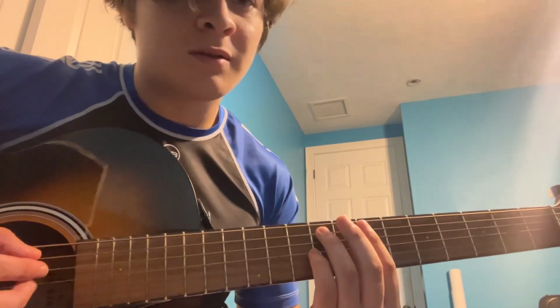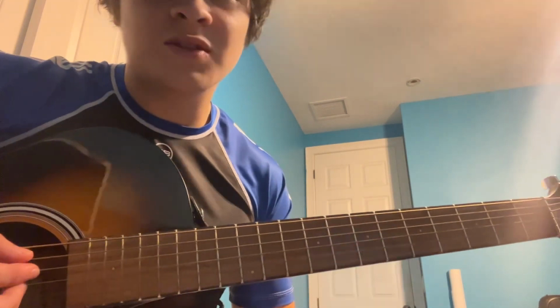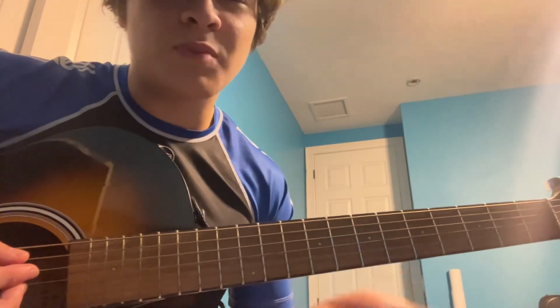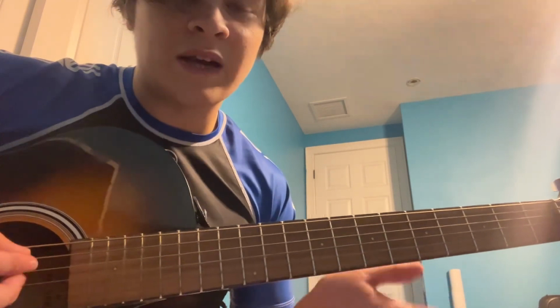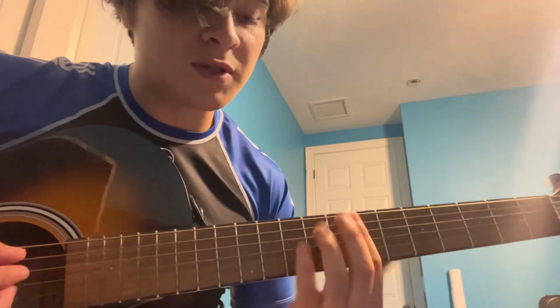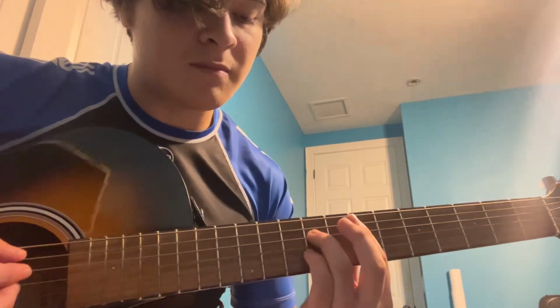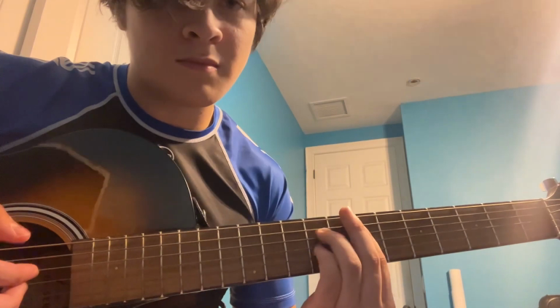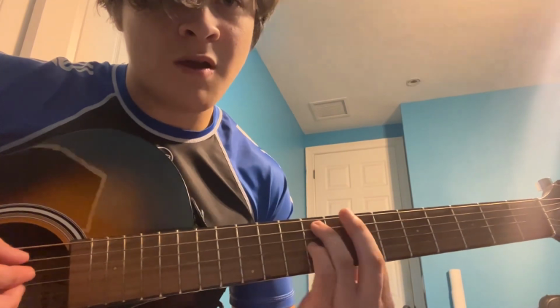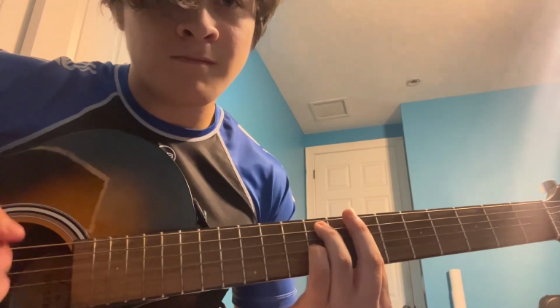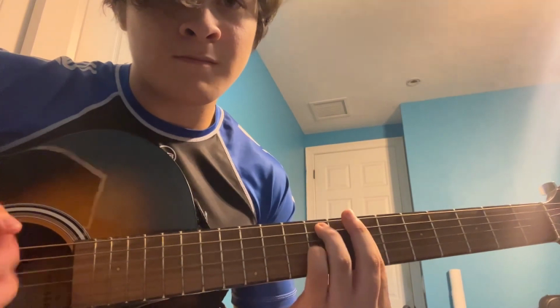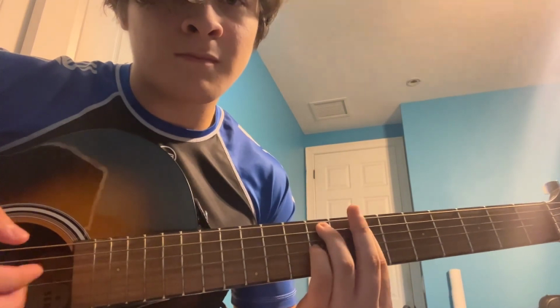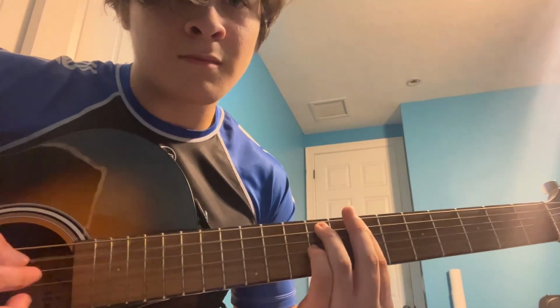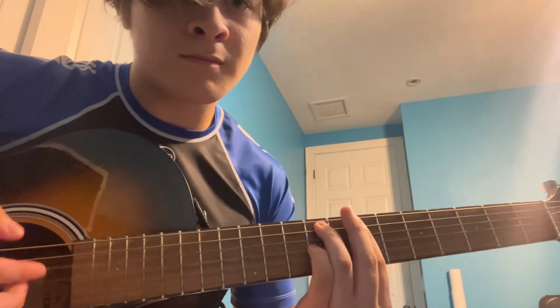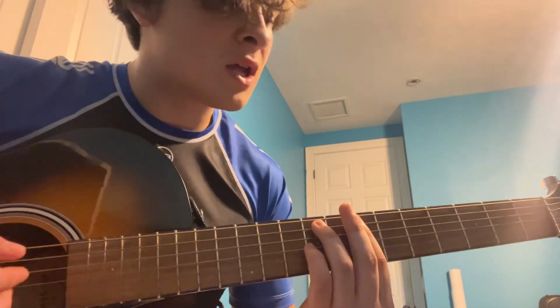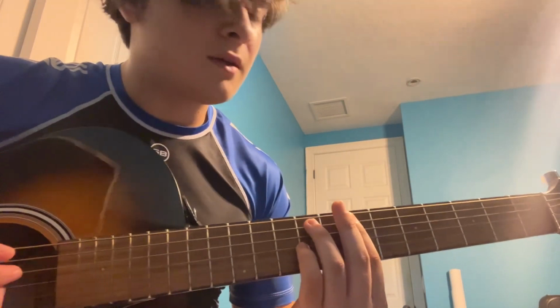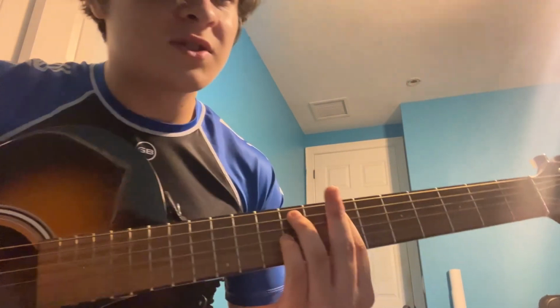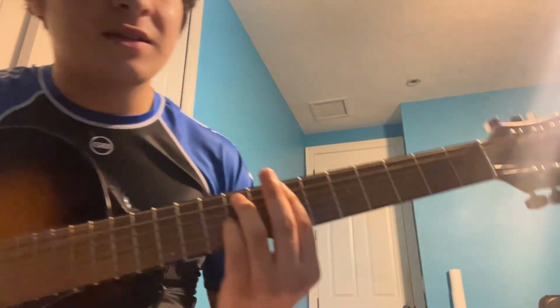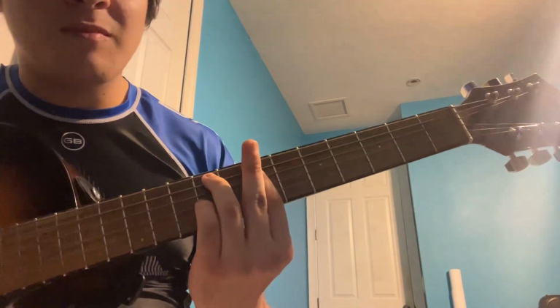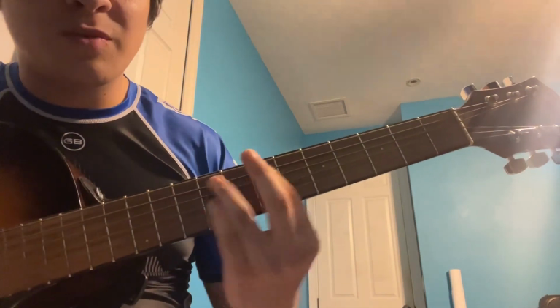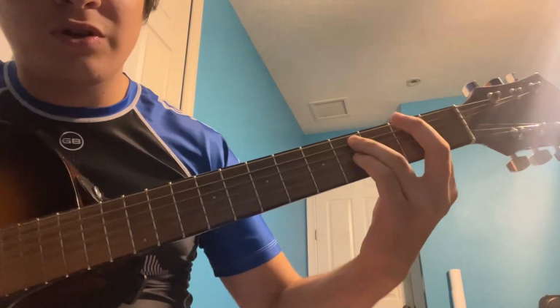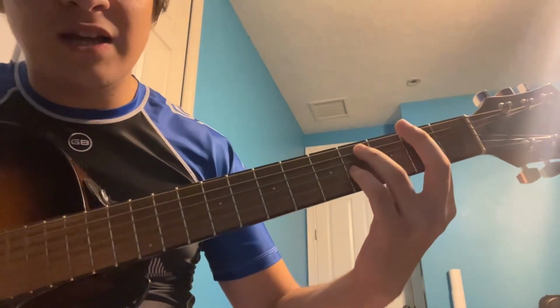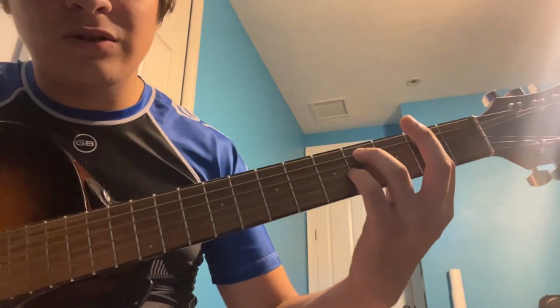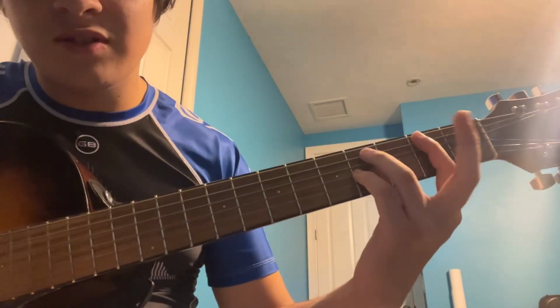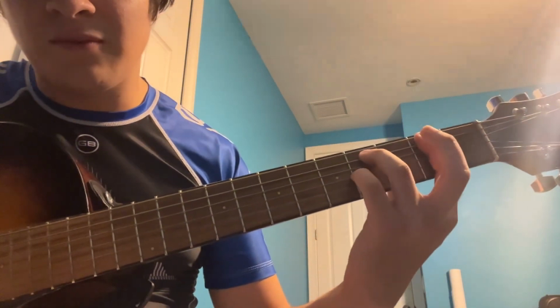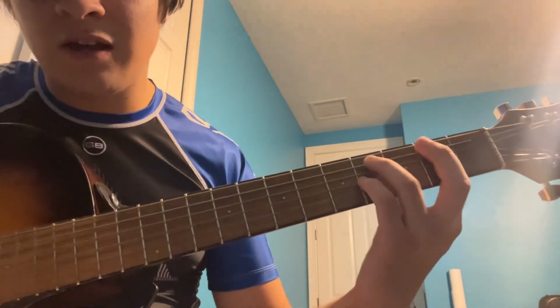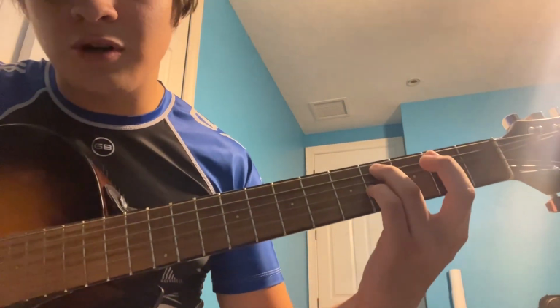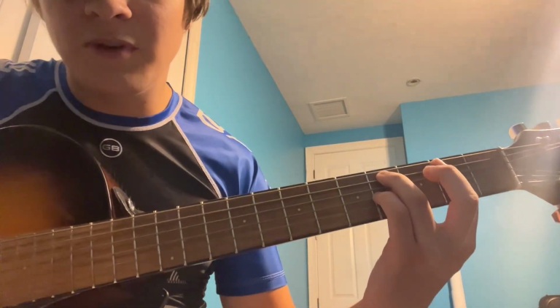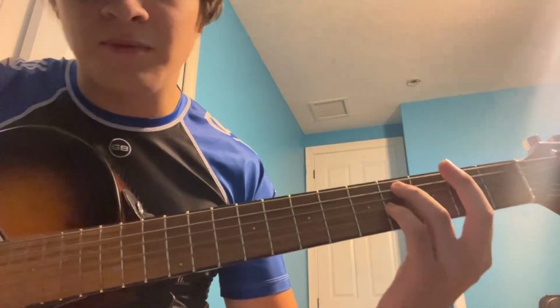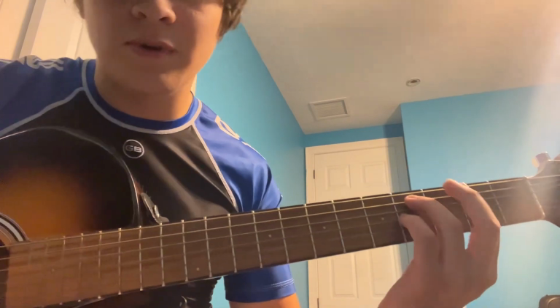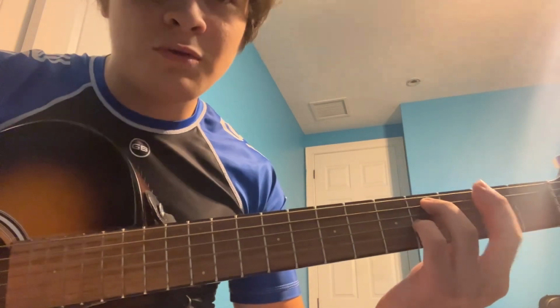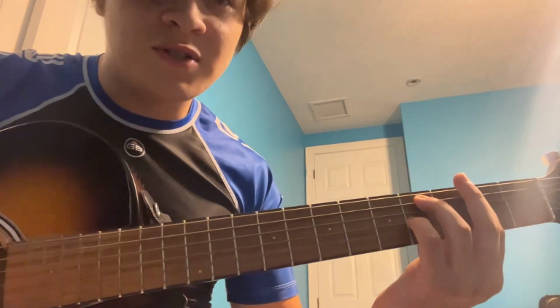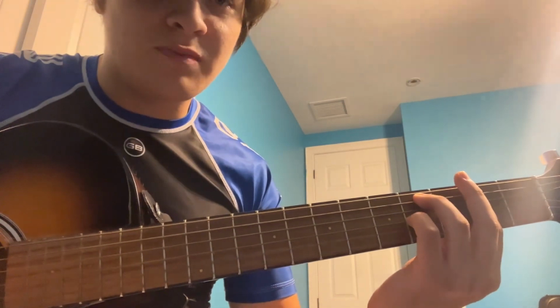And that's gonna be your picking pattern most of the time. We're gonna slide the same handshake all the way down to the 2nd fret, so our ring finger is on fret 4. We're gonna do the same picking pattern.